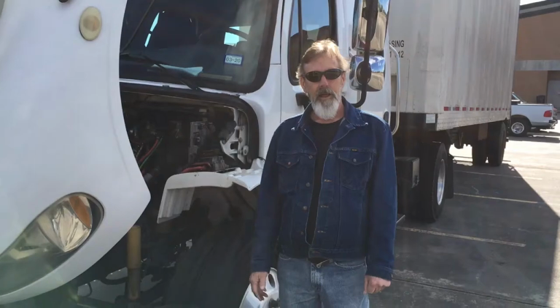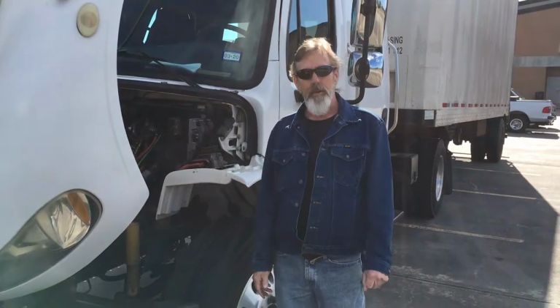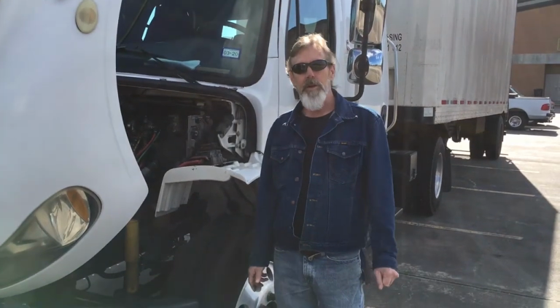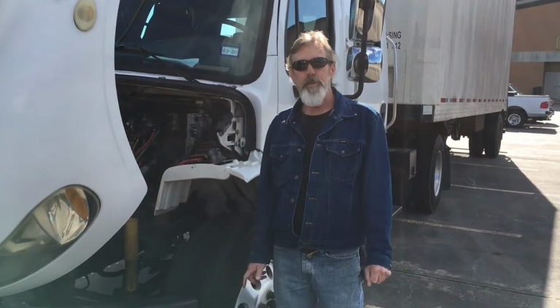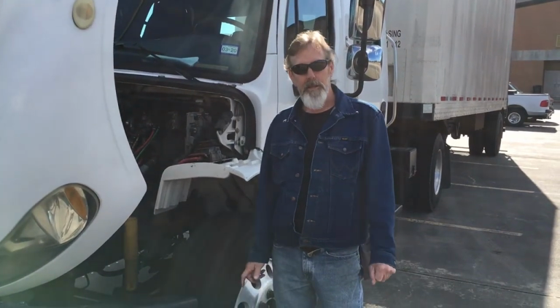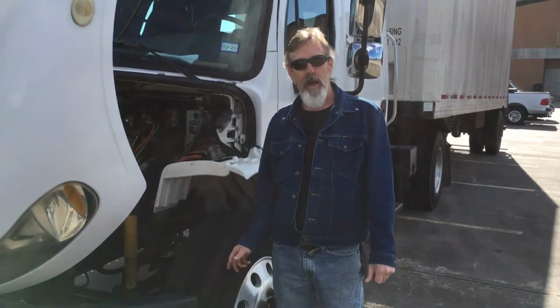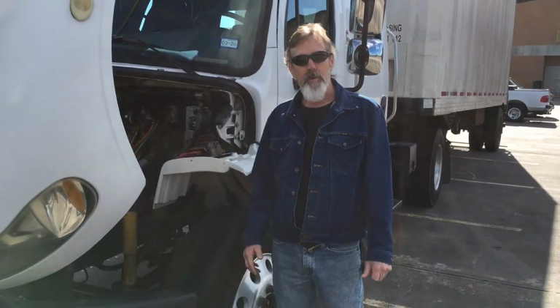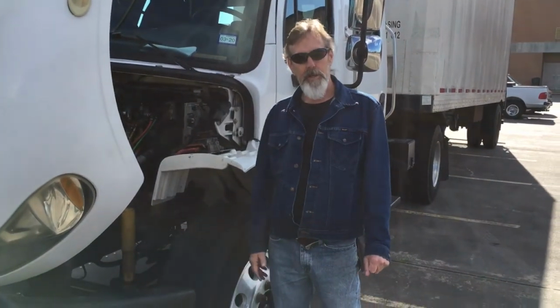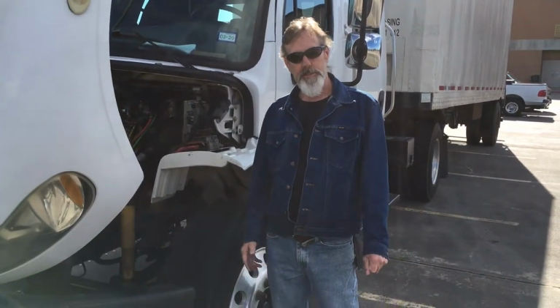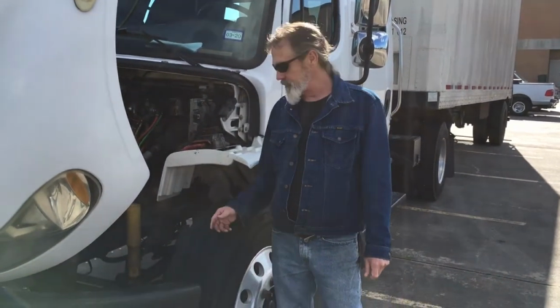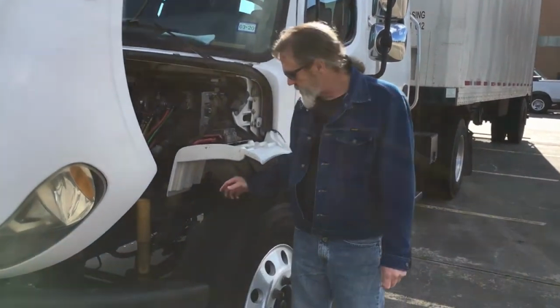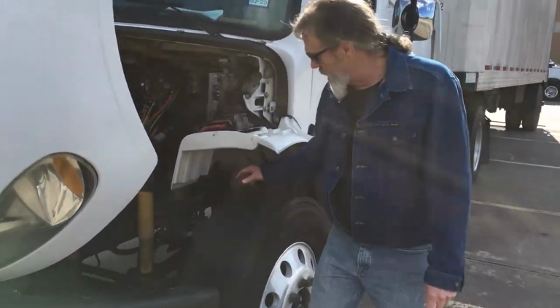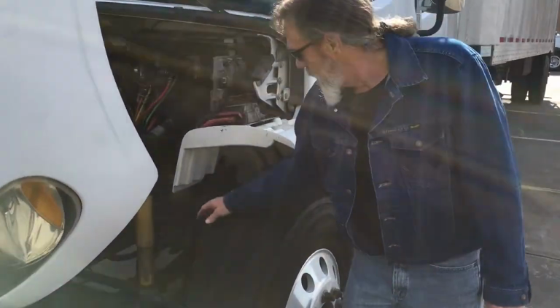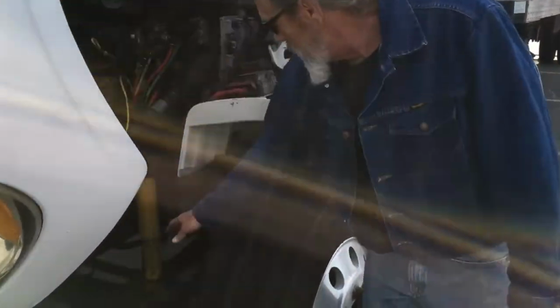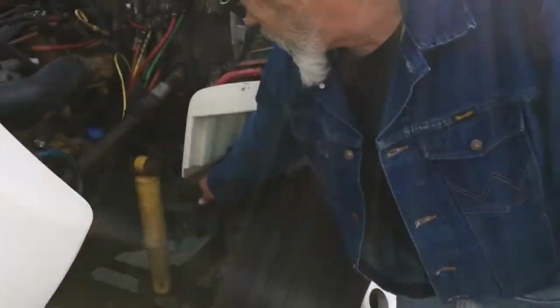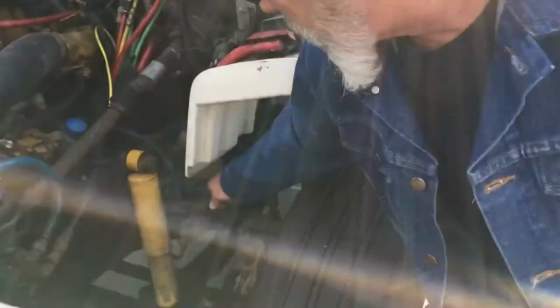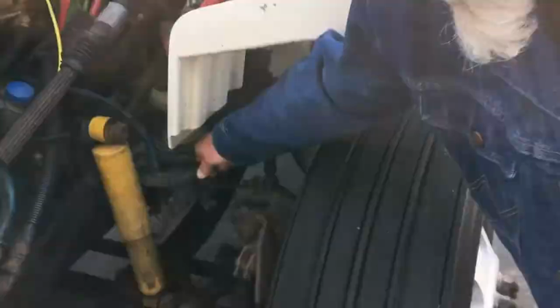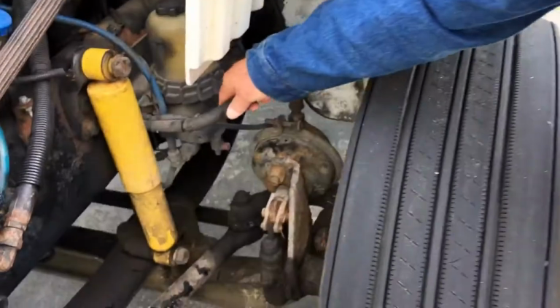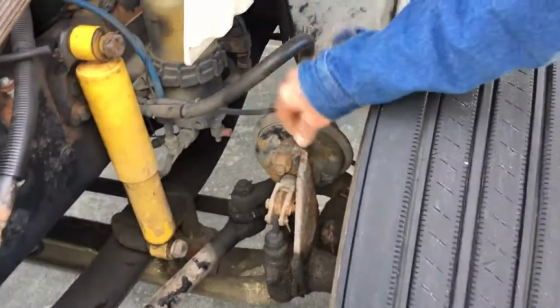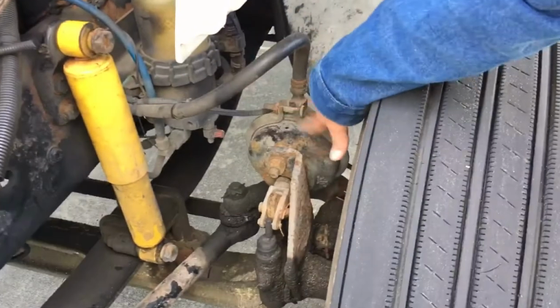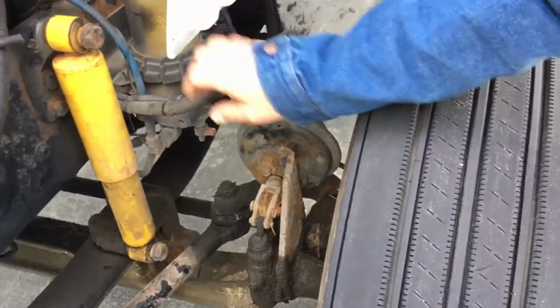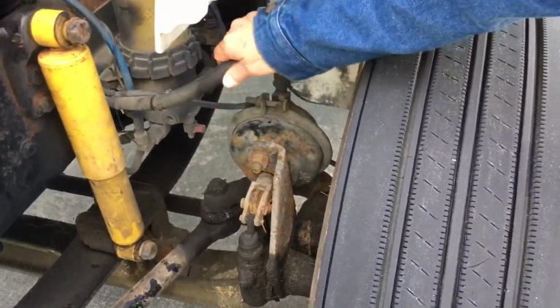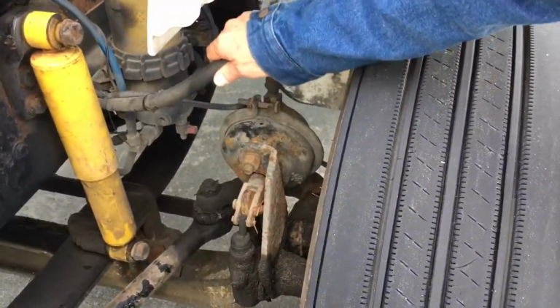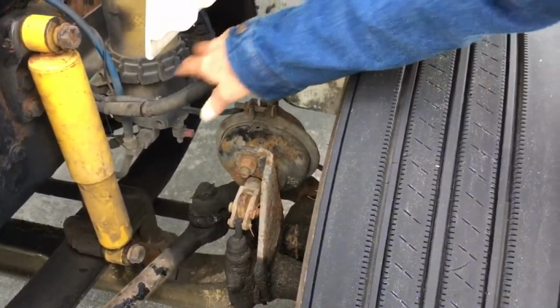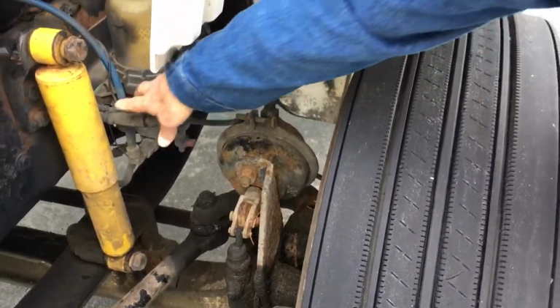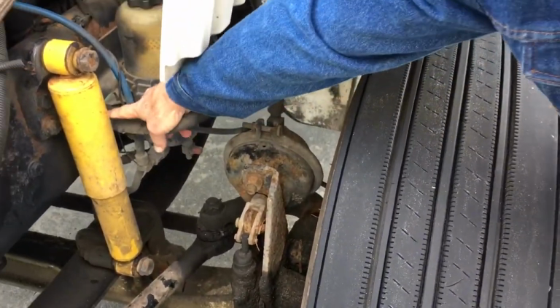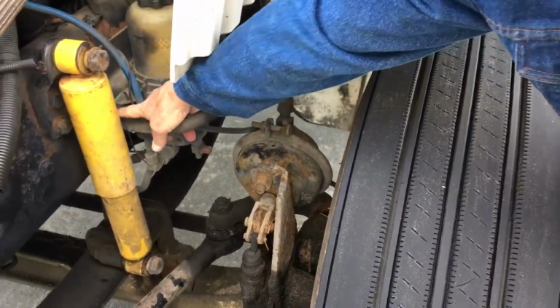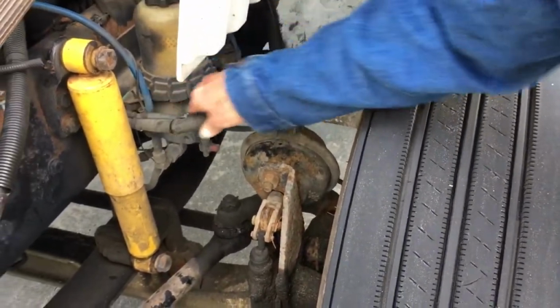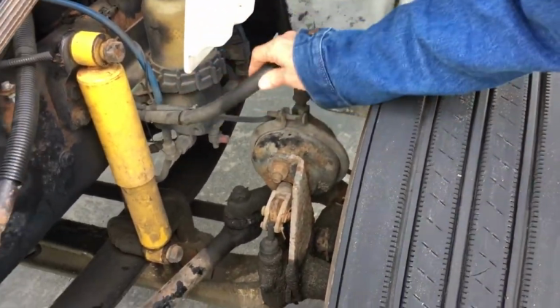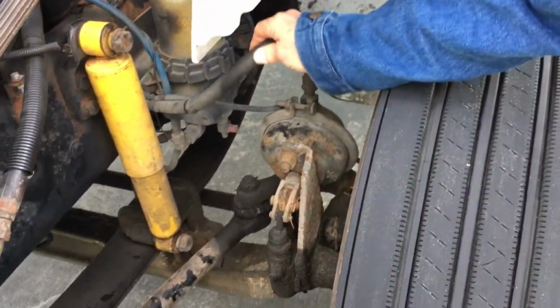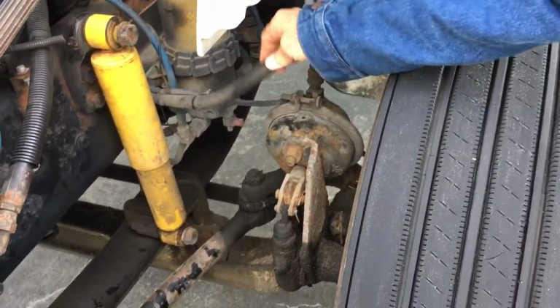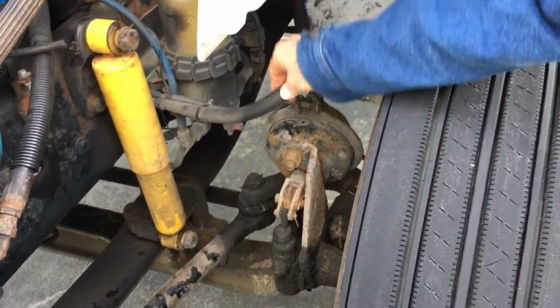Now we're going to inspect my front brake system. My airline to my brake chamber is securely mounted. It's not leaking. It's not cut or frayed.